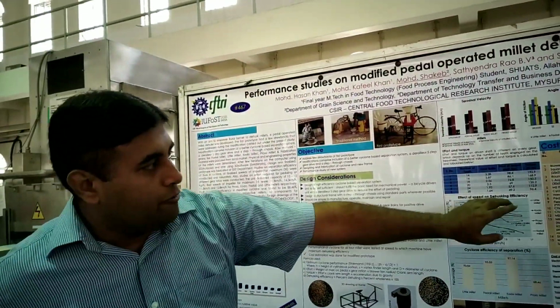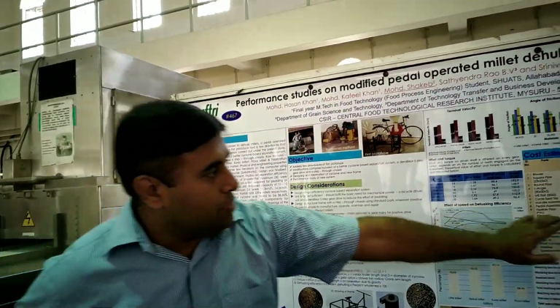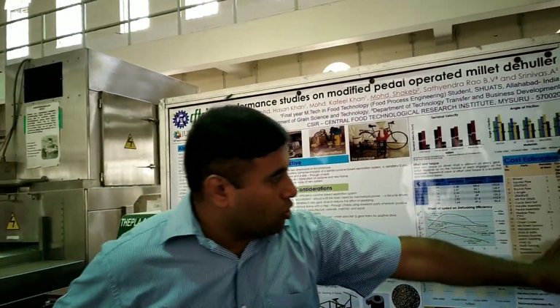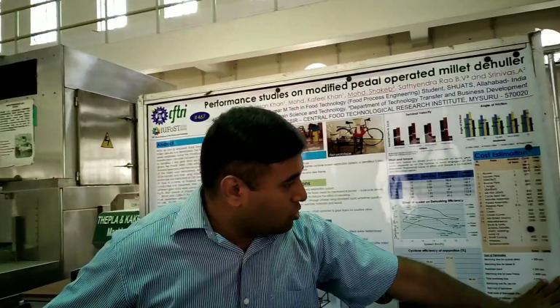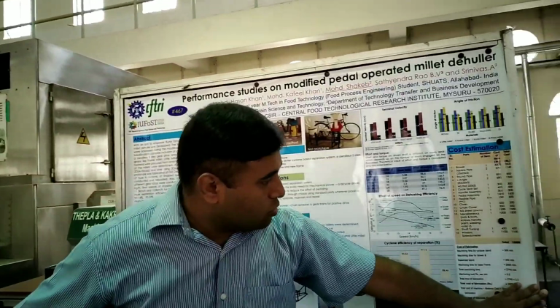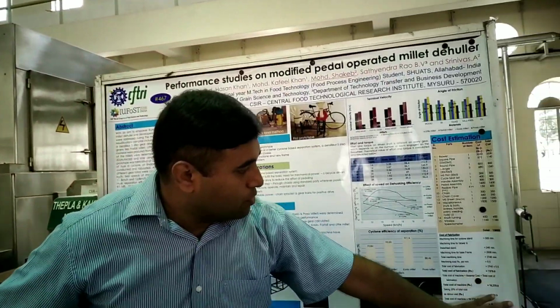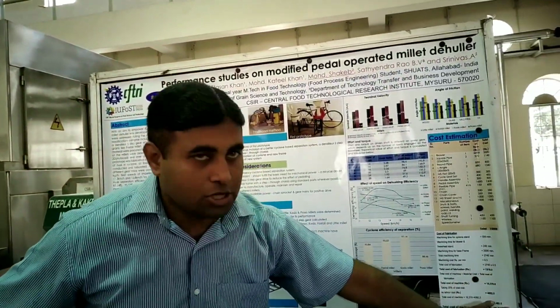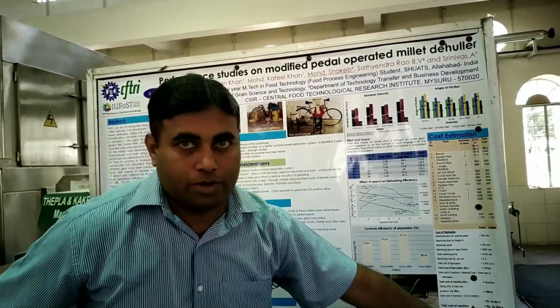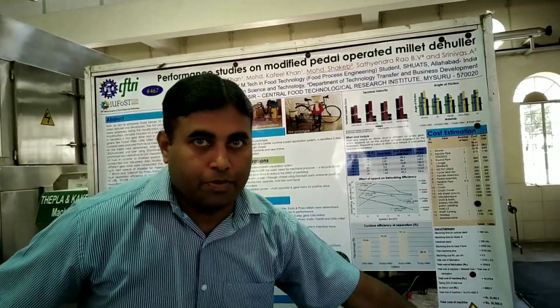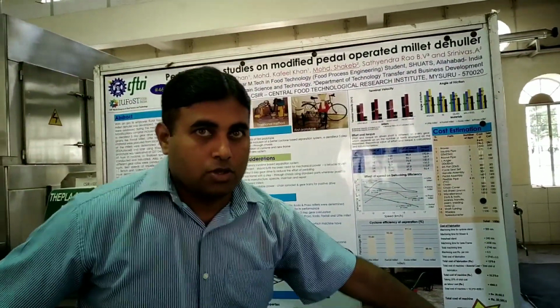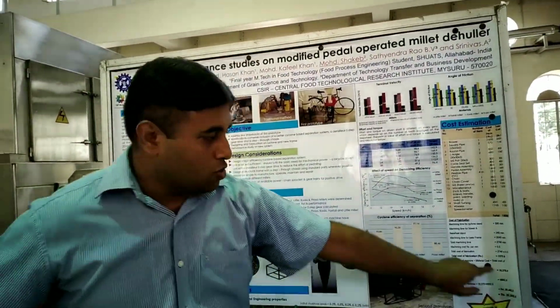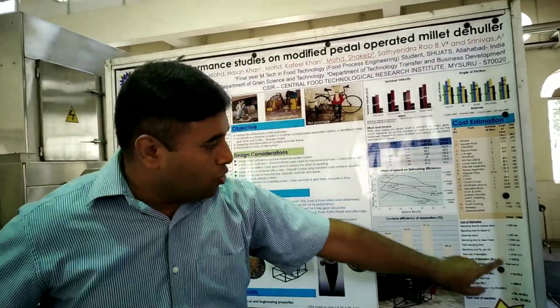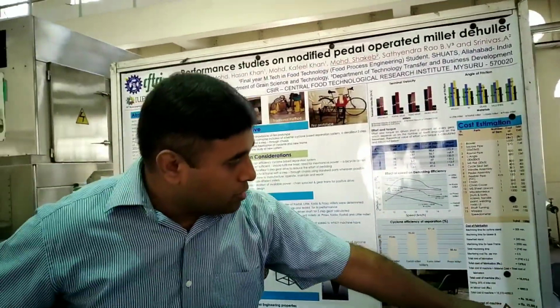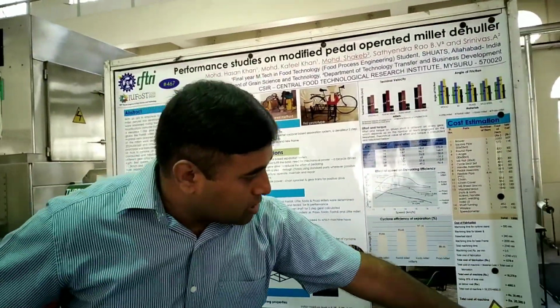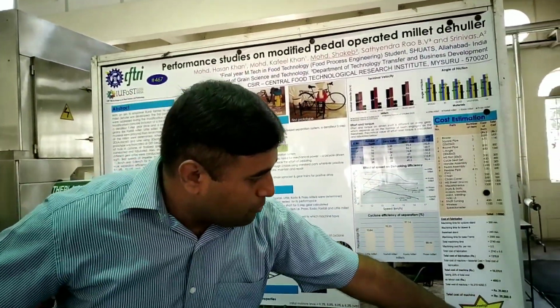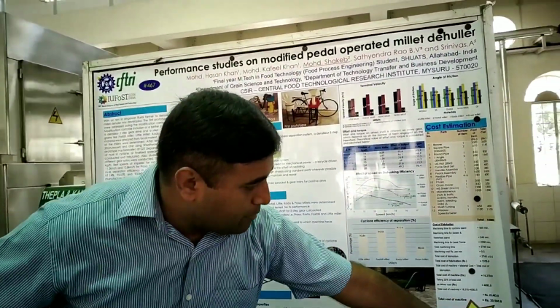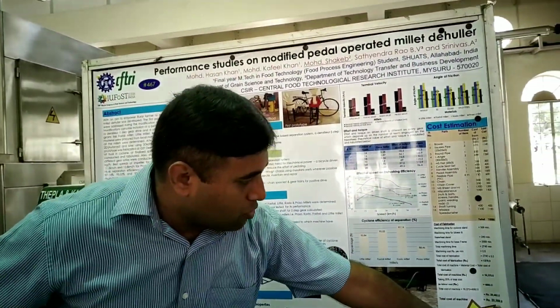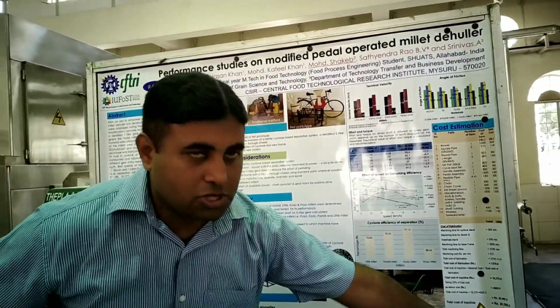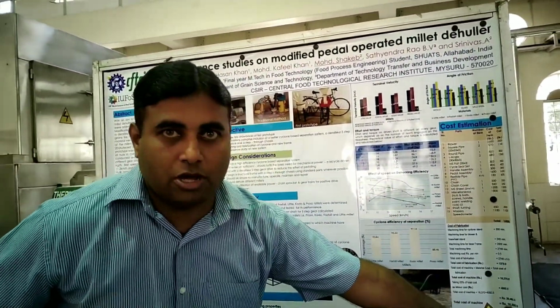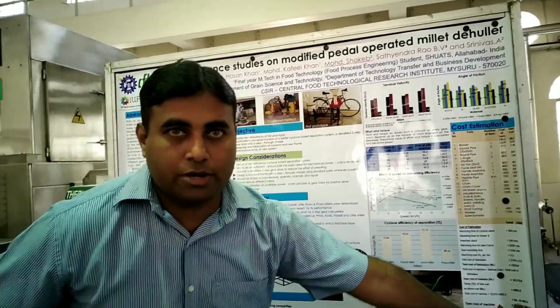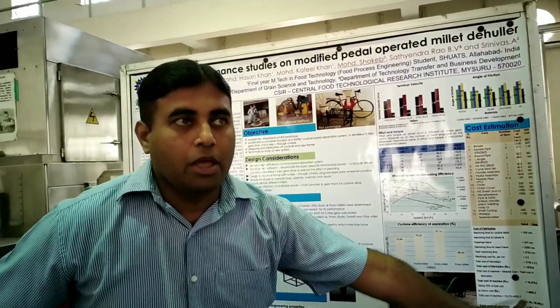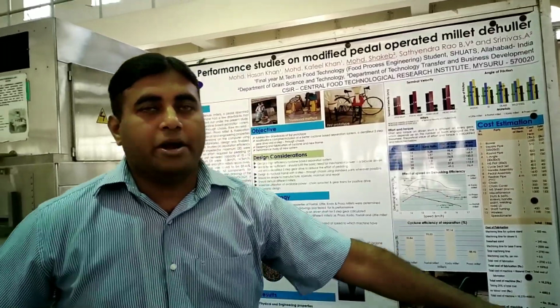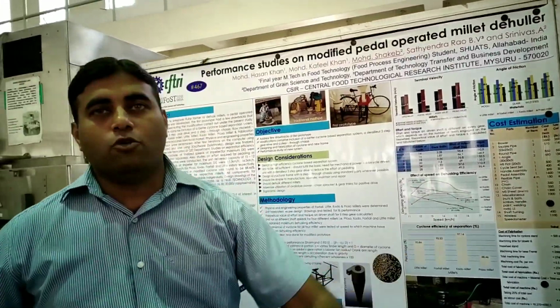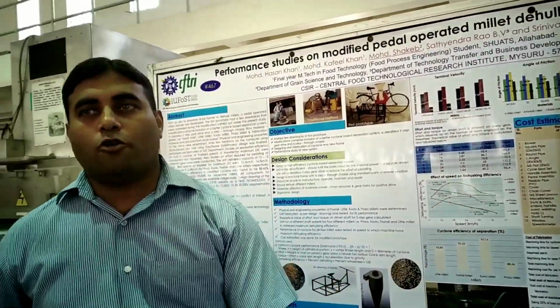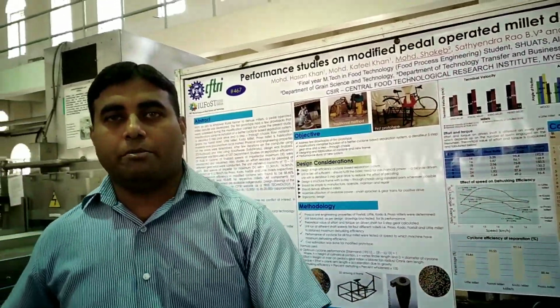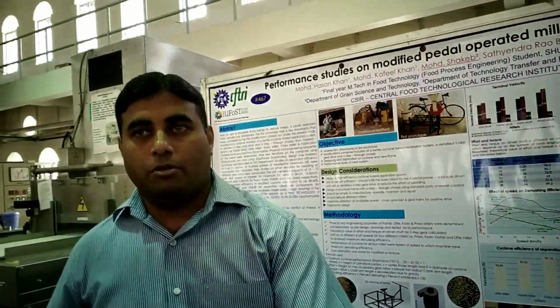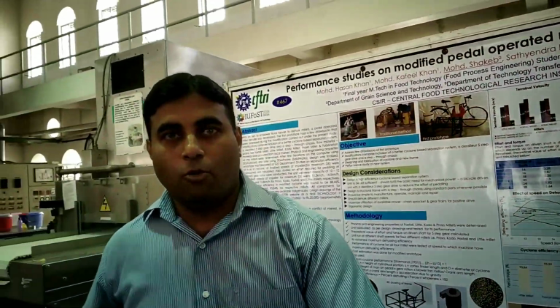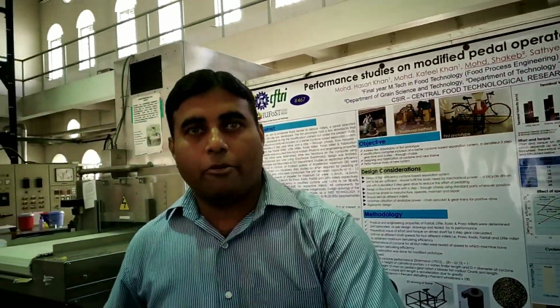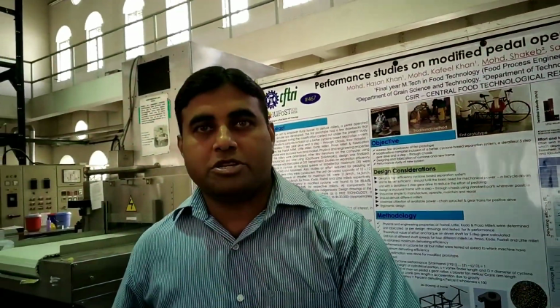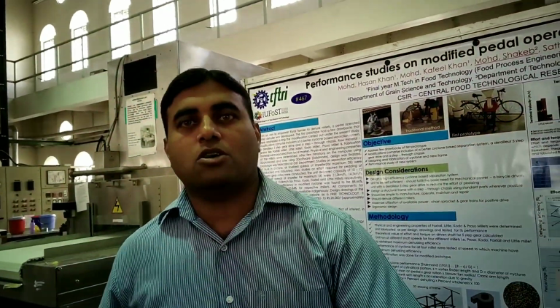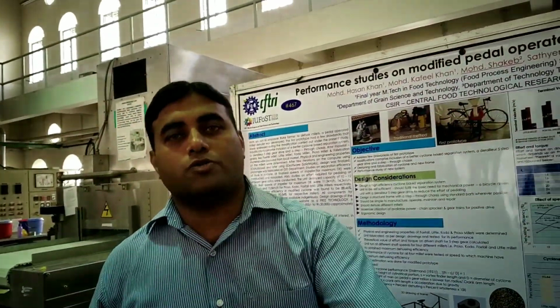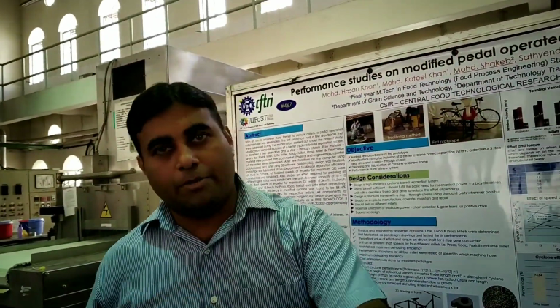We have also done the costing. For a single prototype, the cost is higher, but if we go for a larger number of machines, the cost will come down significantly.